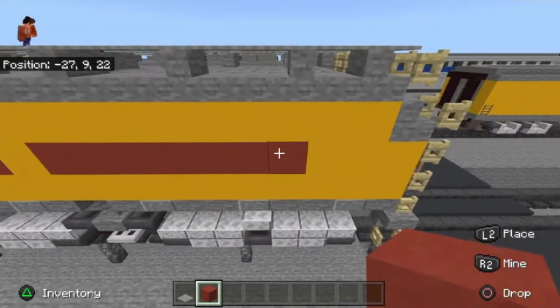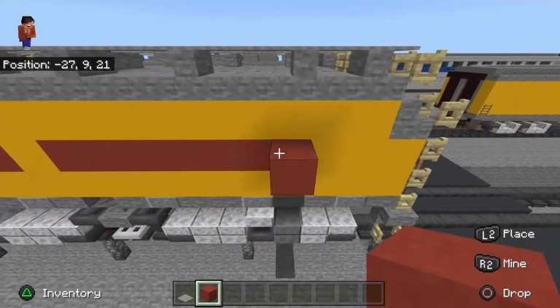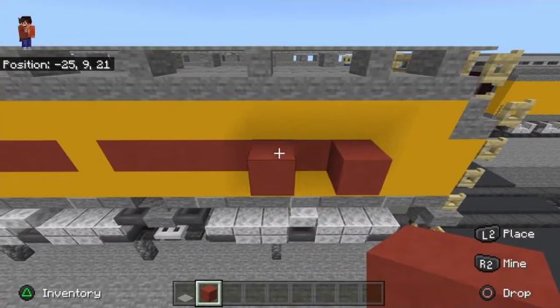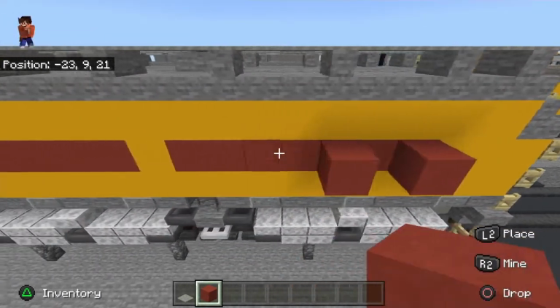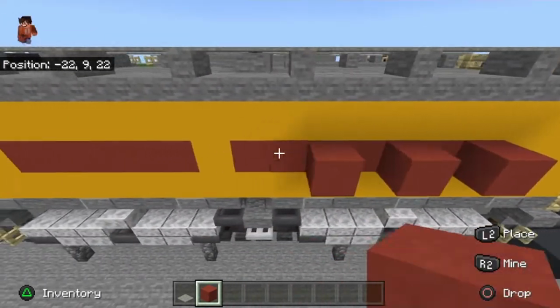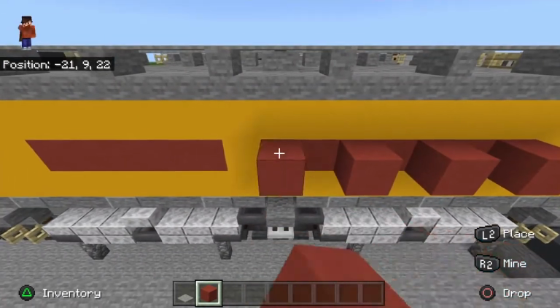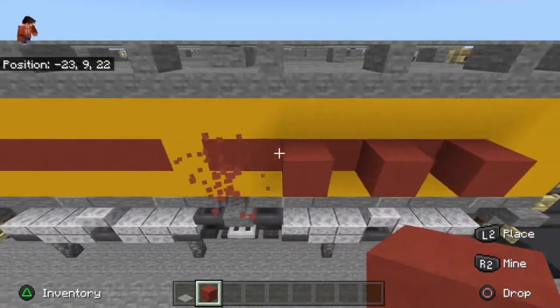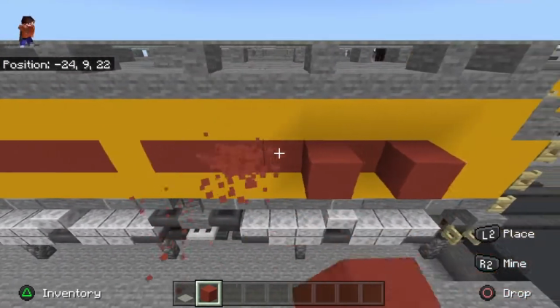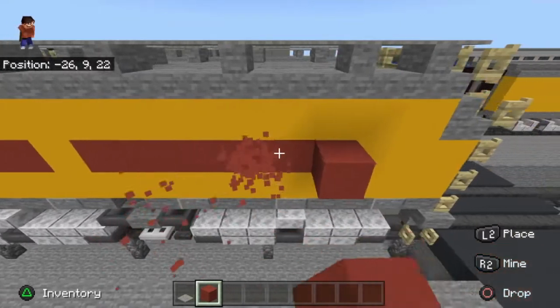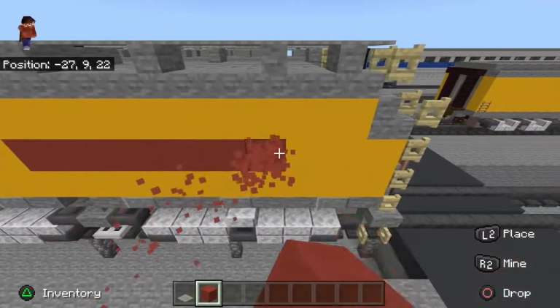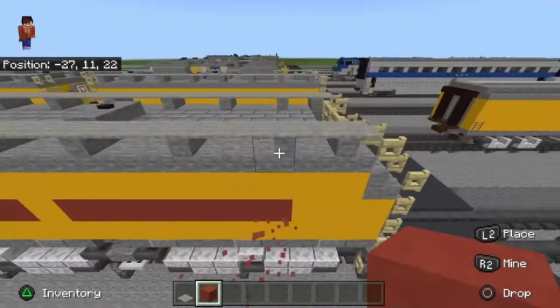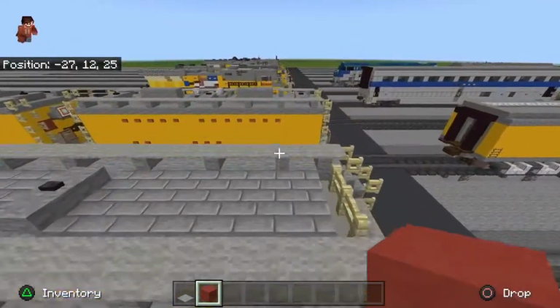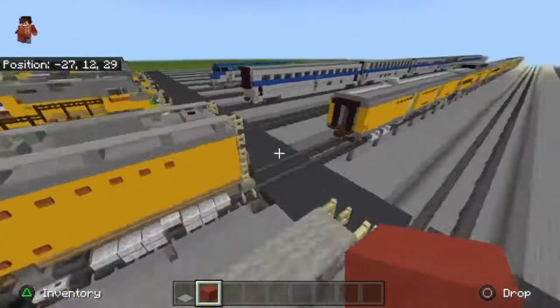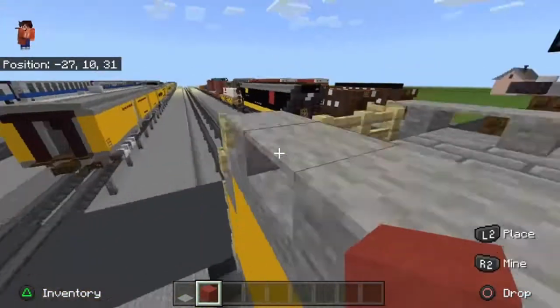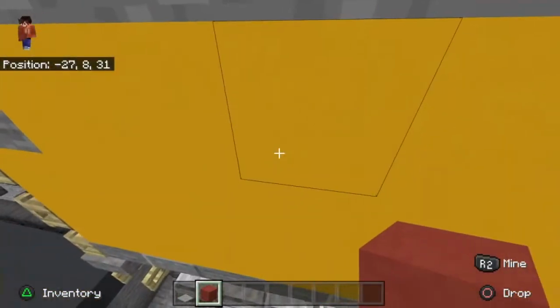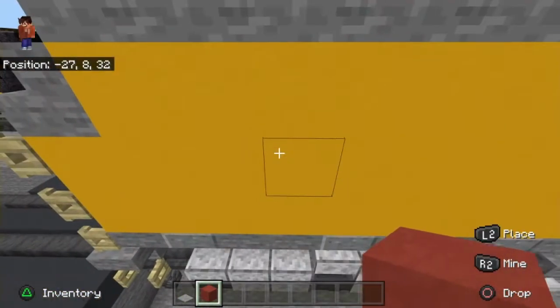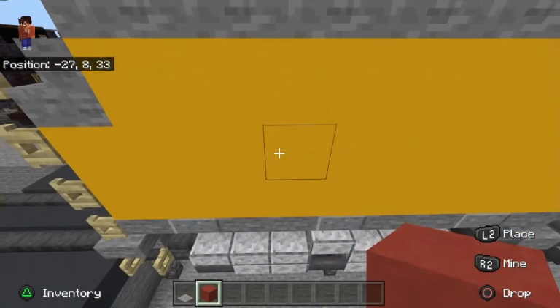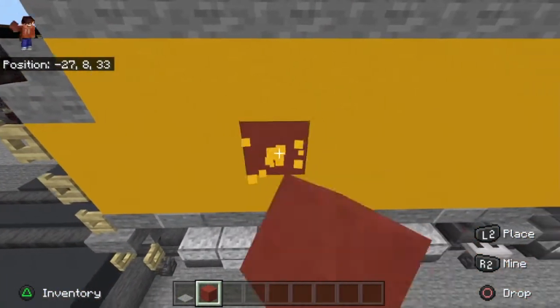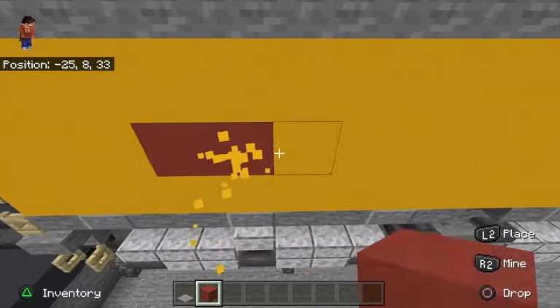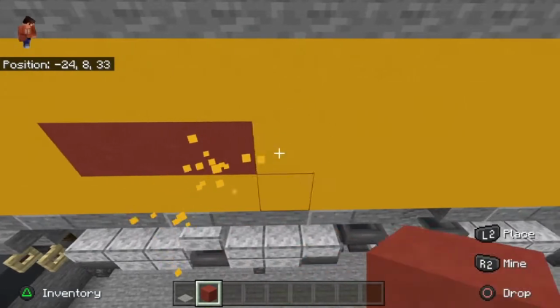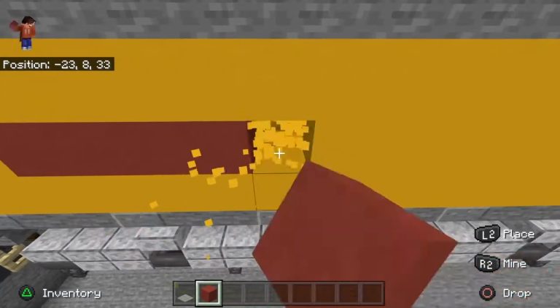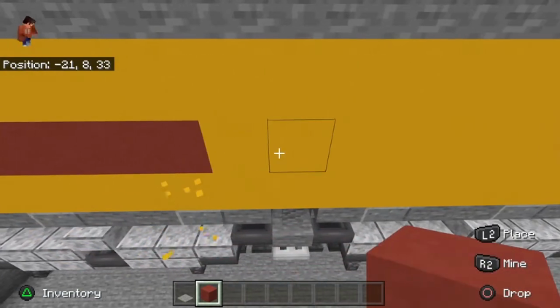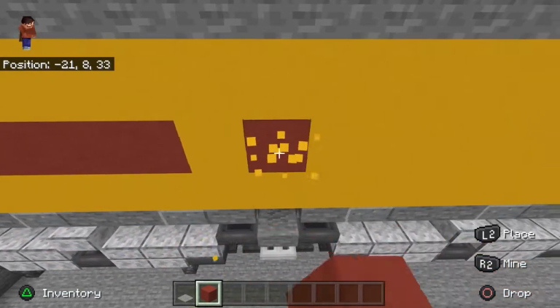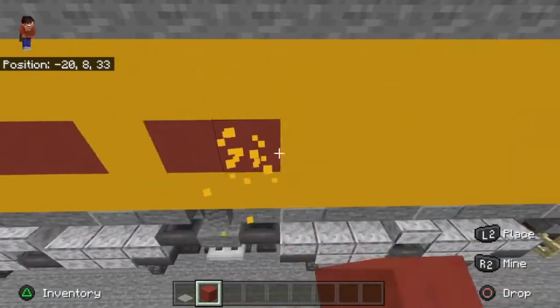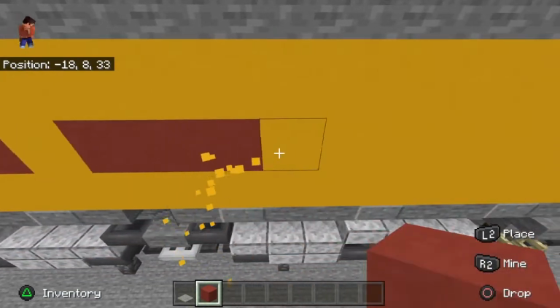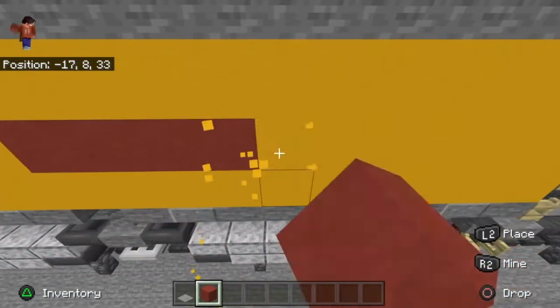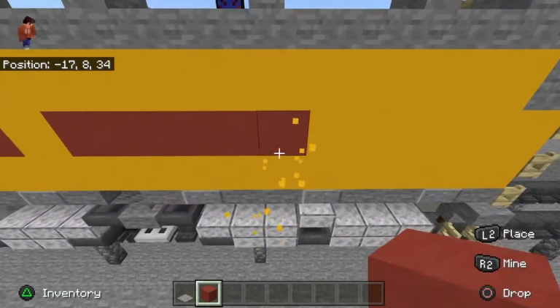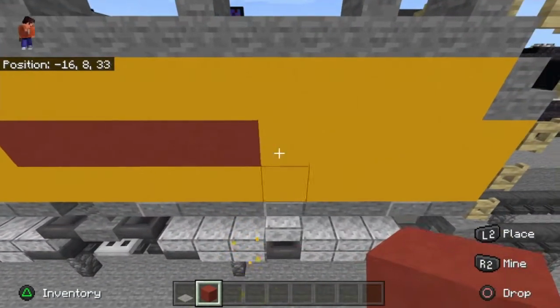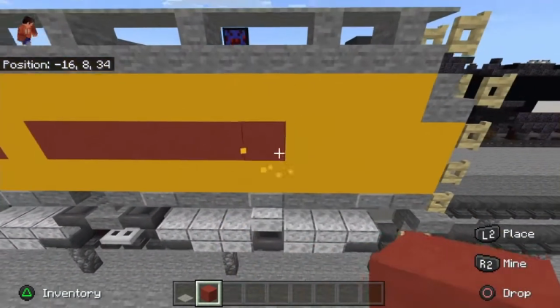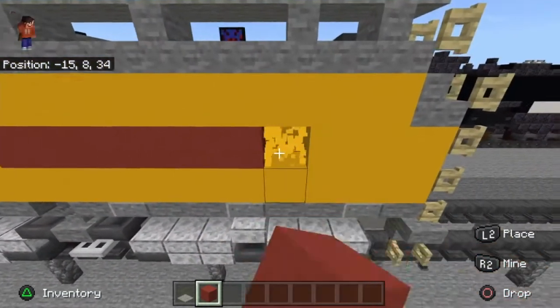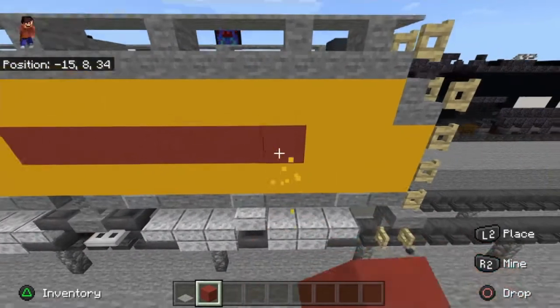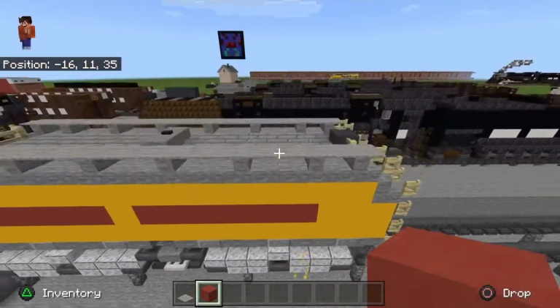I was going to do it every other block but then it just started to look weird, so I decided to put it all into one. Like this.